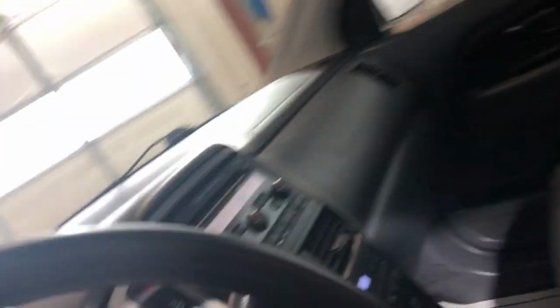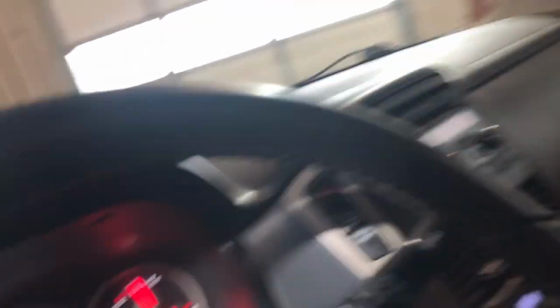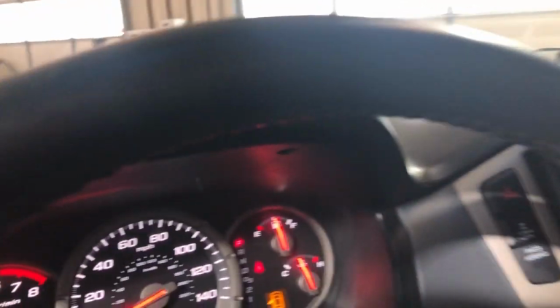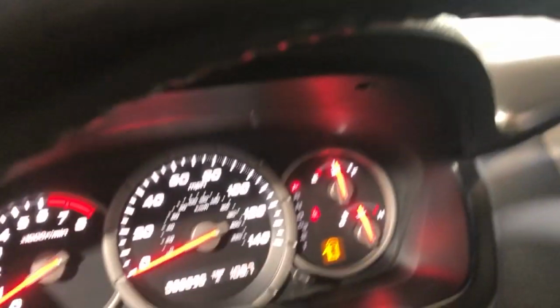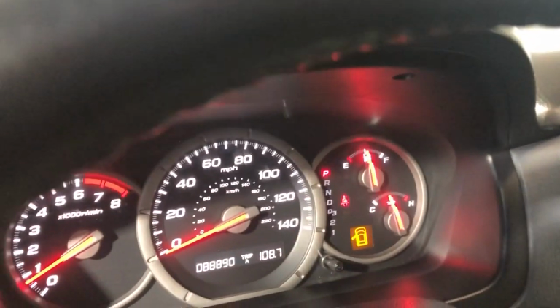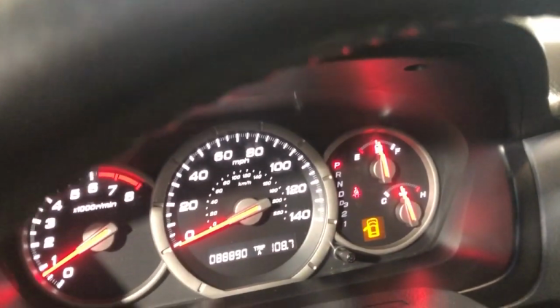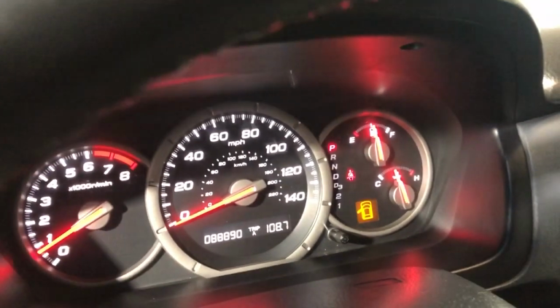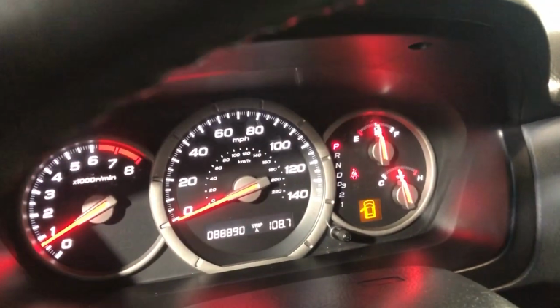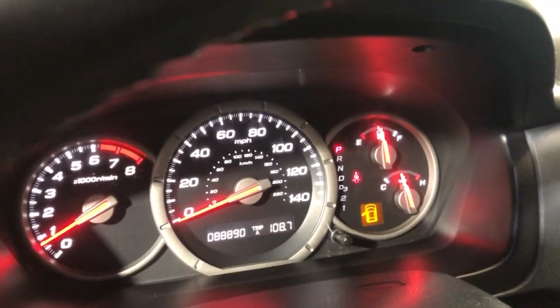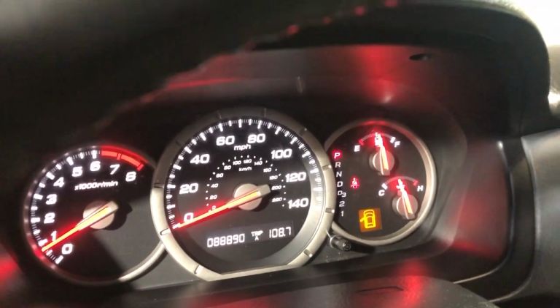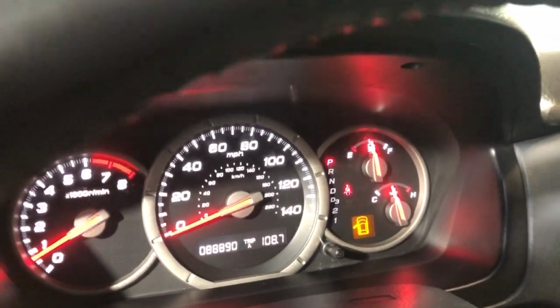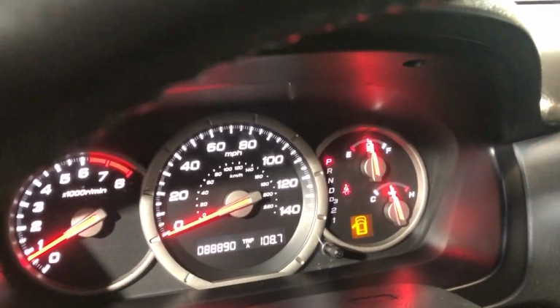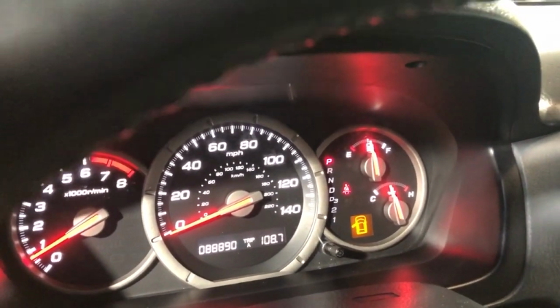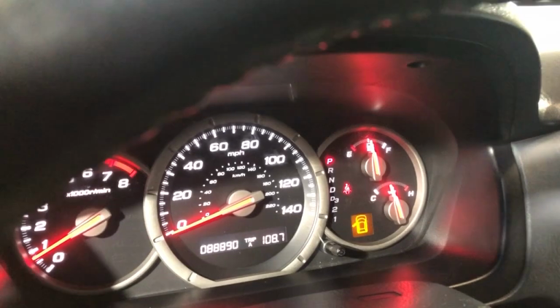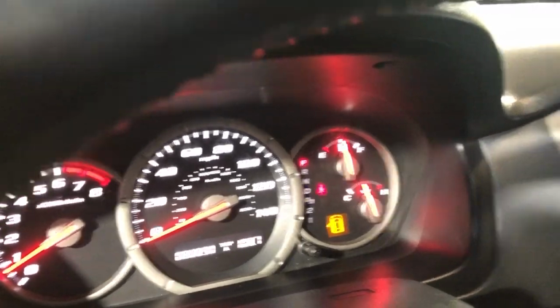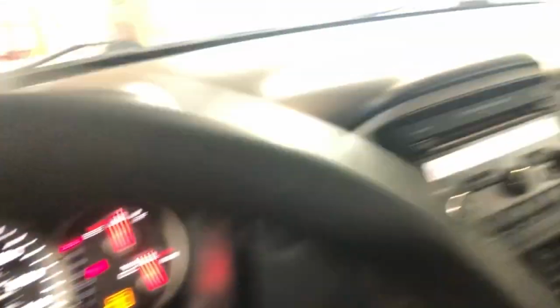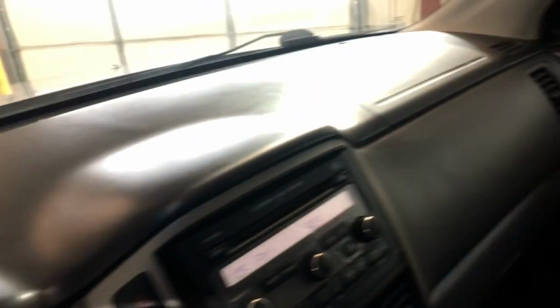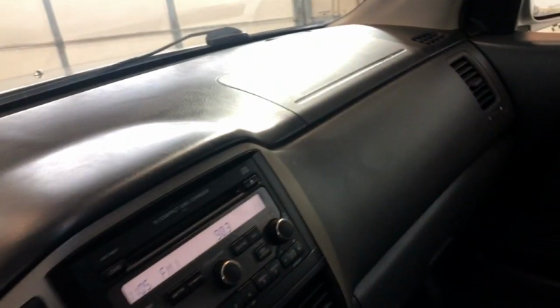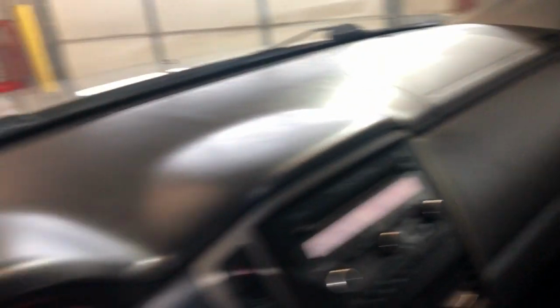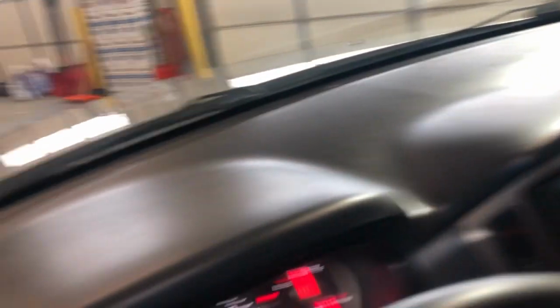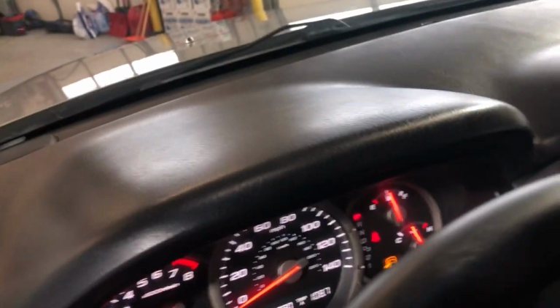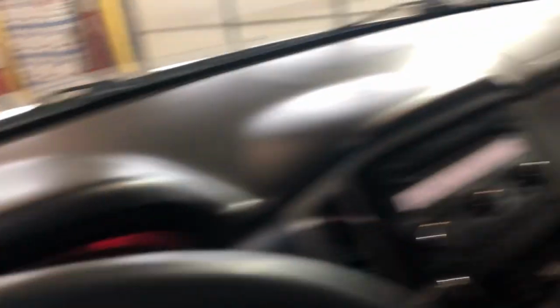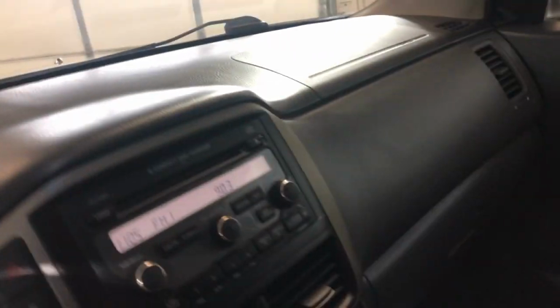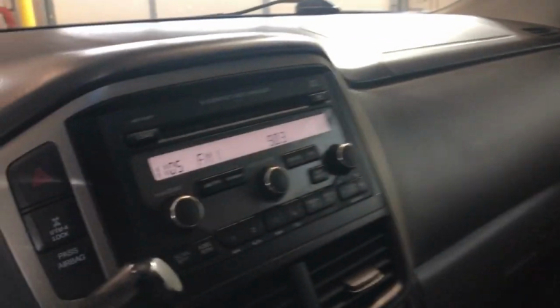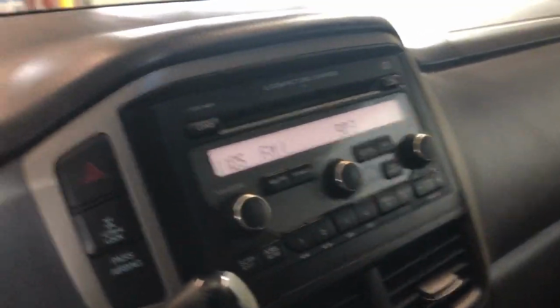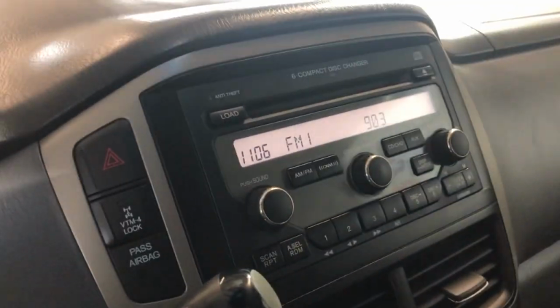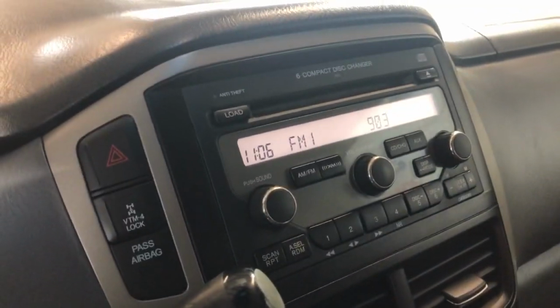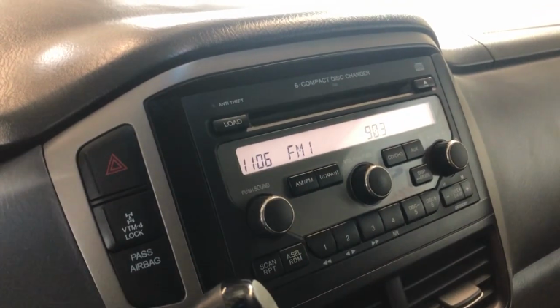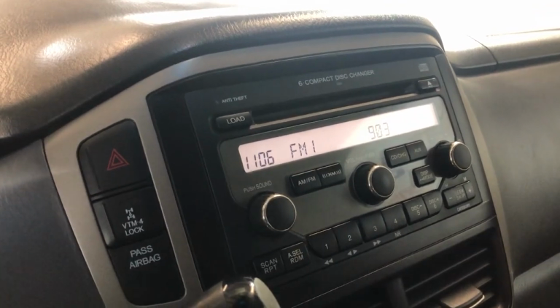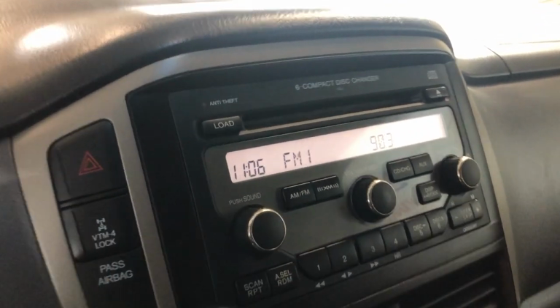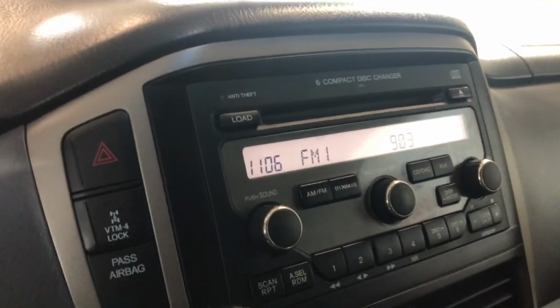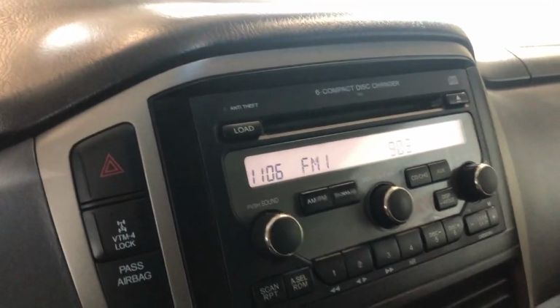No warning lights on the dash, low miles — 88,000 miles. Nice and clean dash, no issues. It's got AM, FM, XM, and AUX.